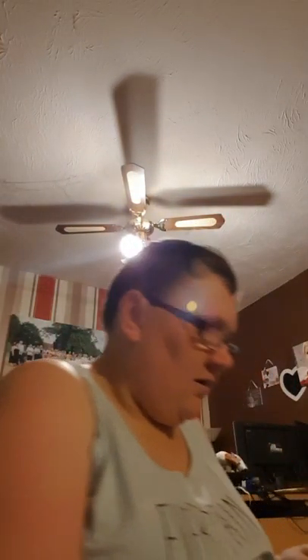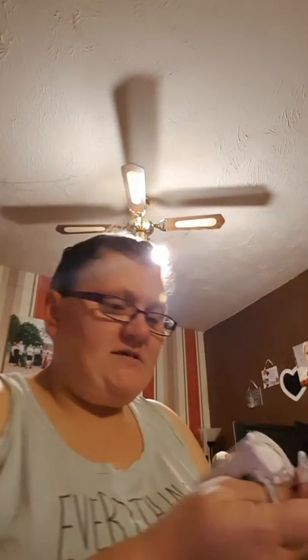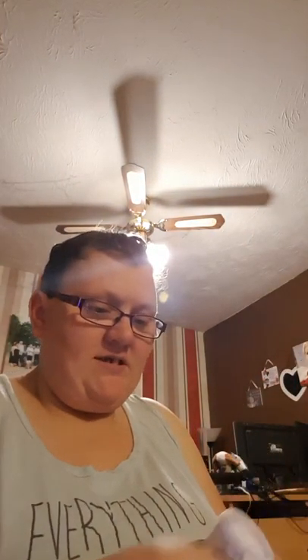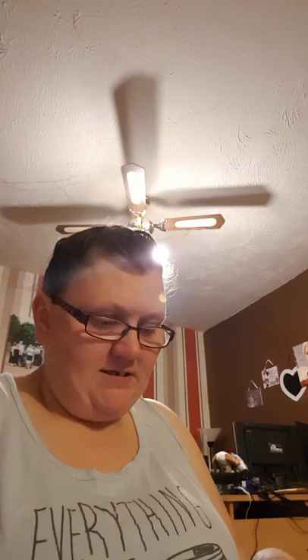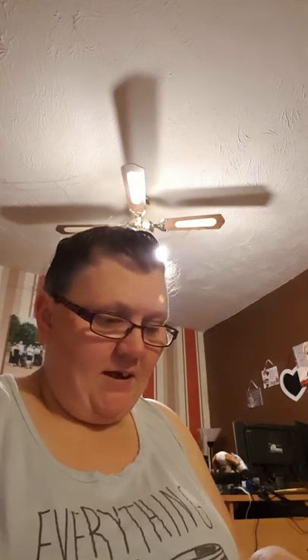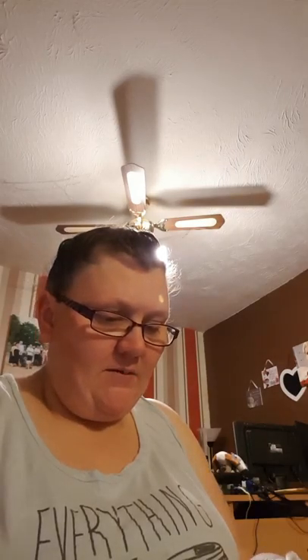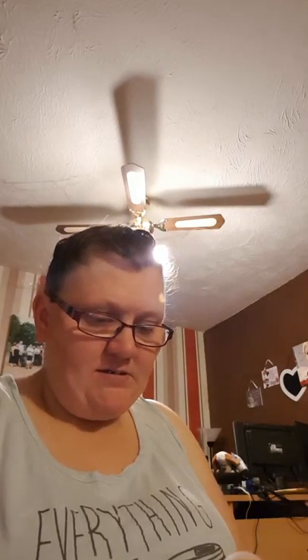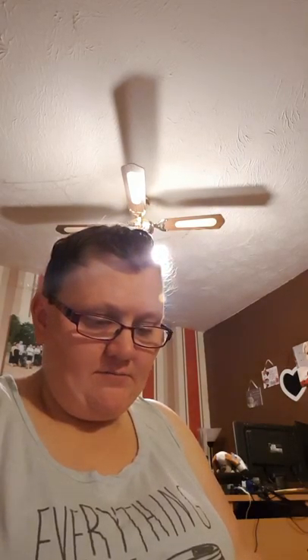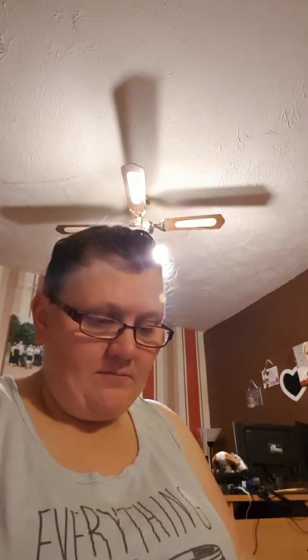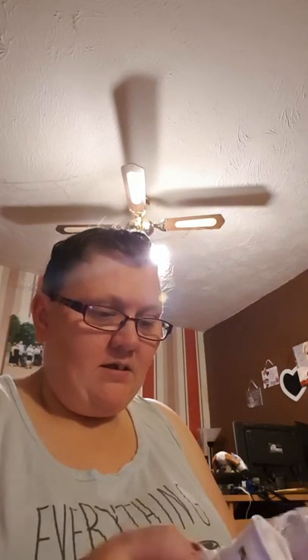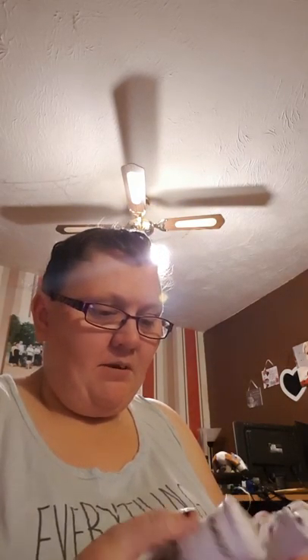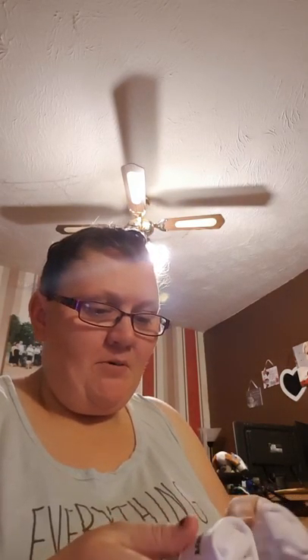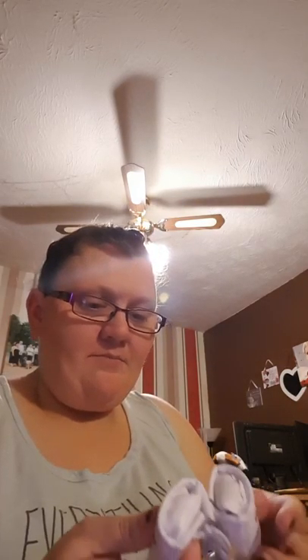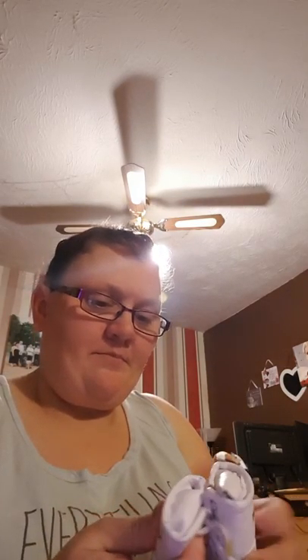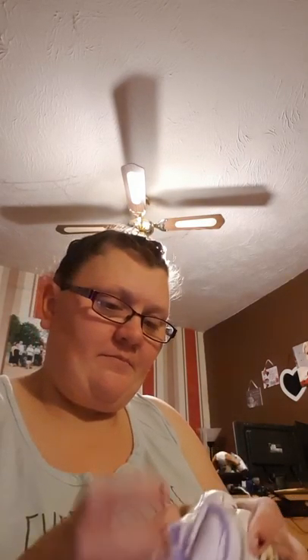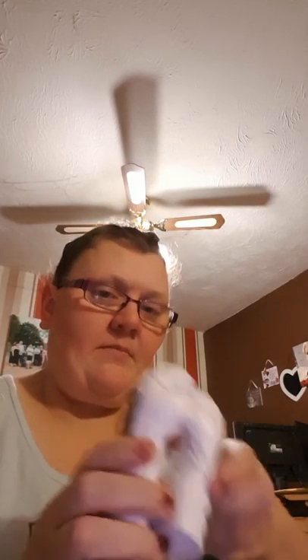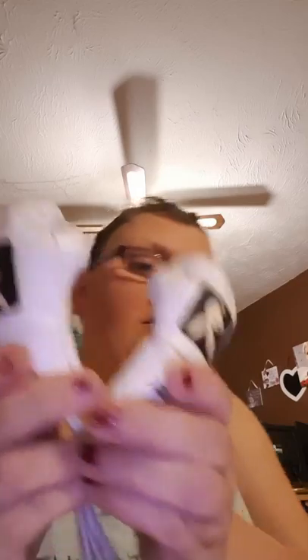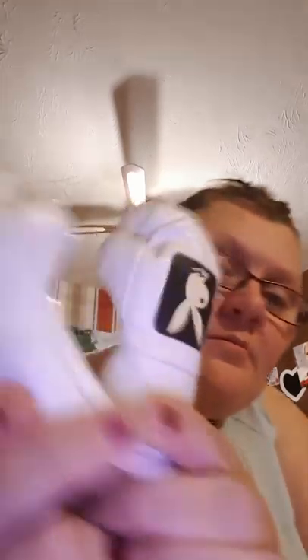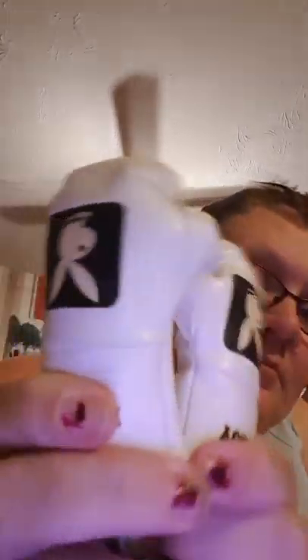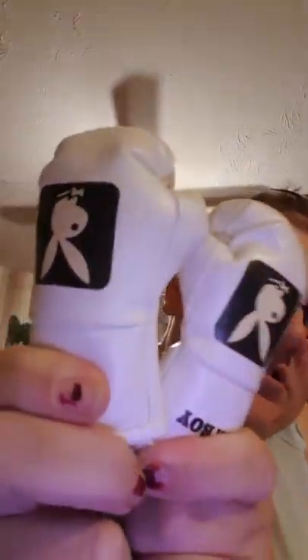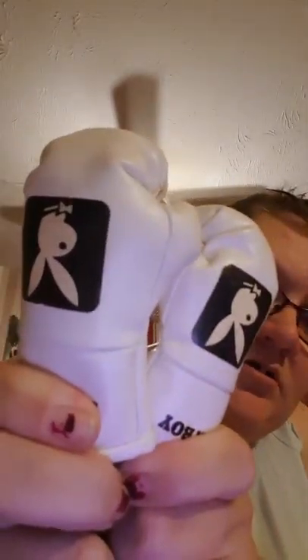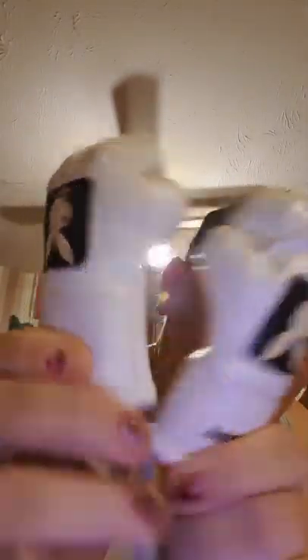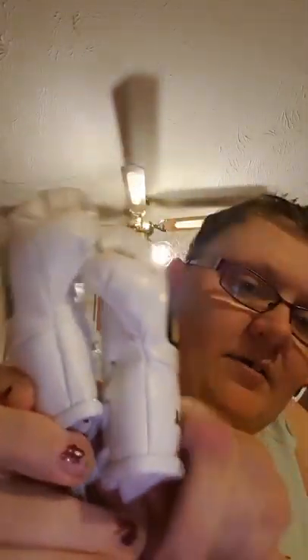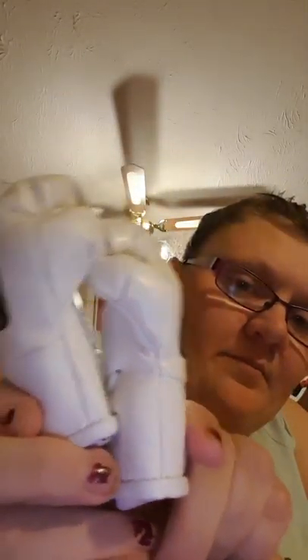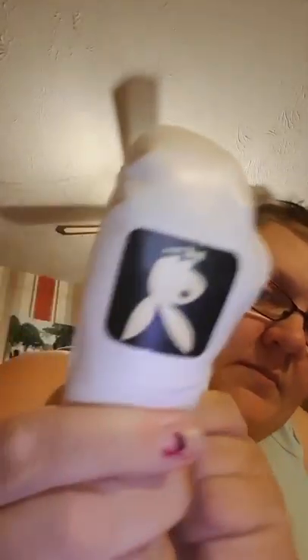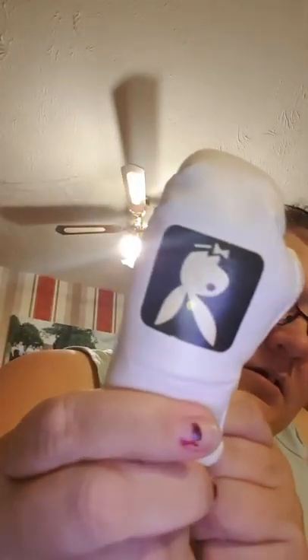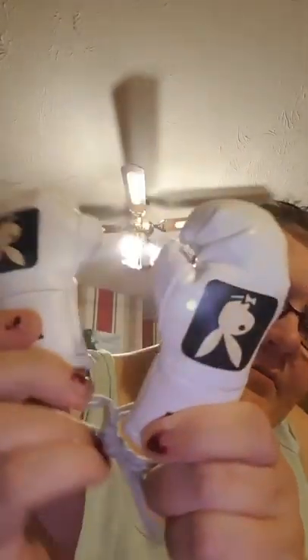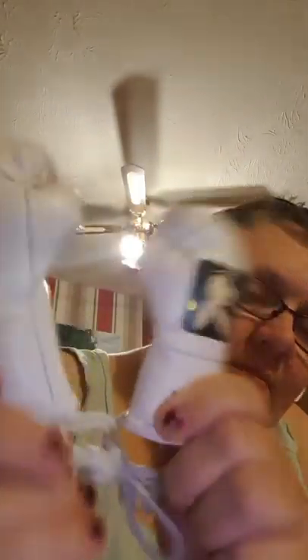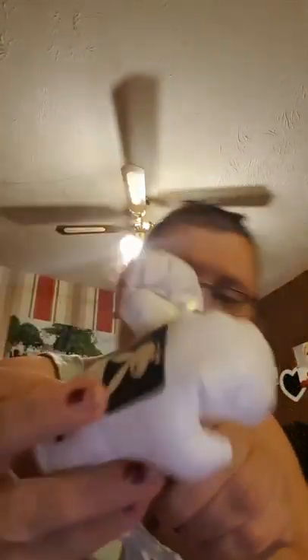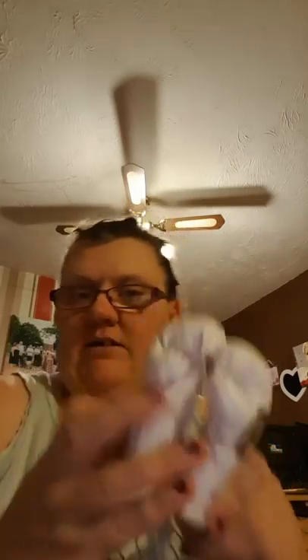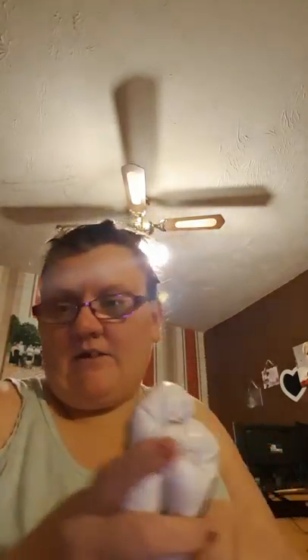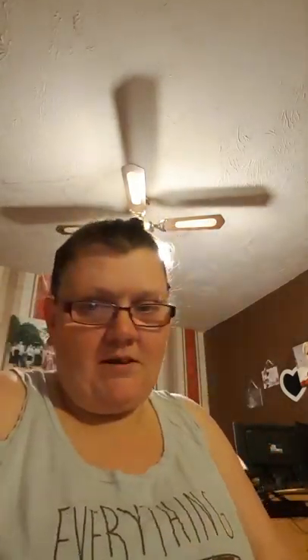Next thing I've got is this pair of gloves - Playboy - which will look like that. So thank you for that, Charmaine.